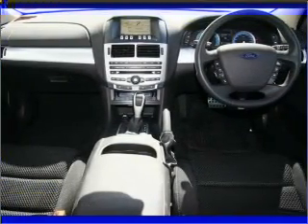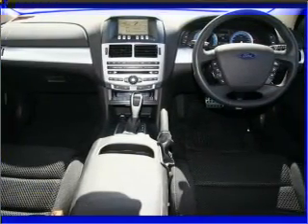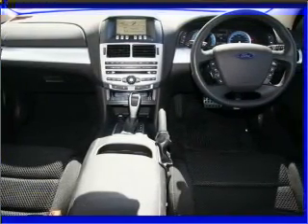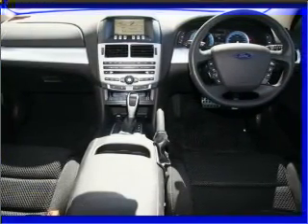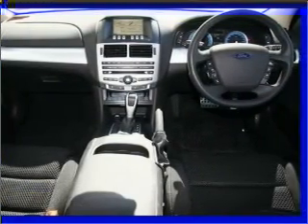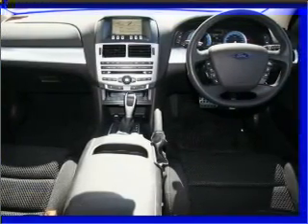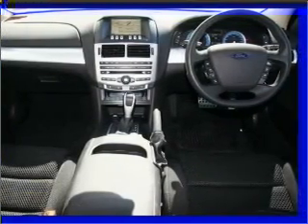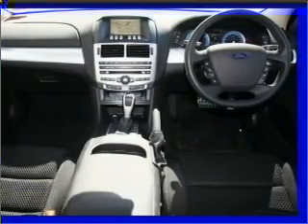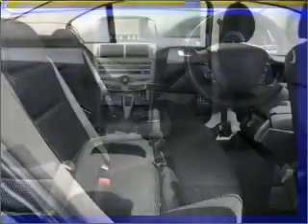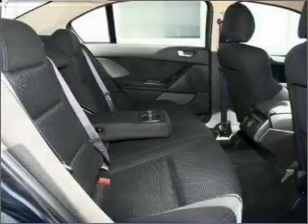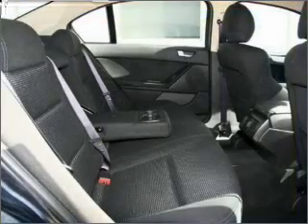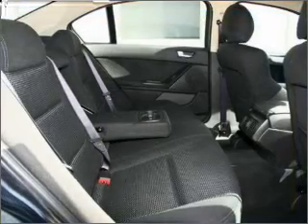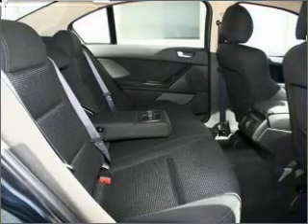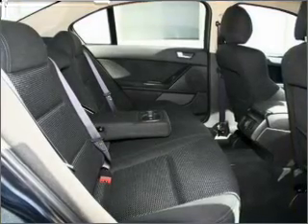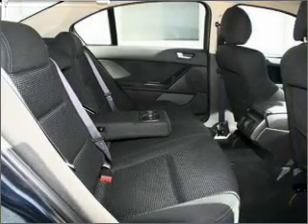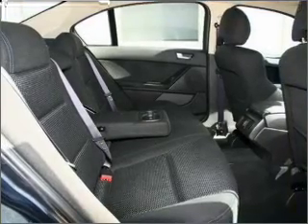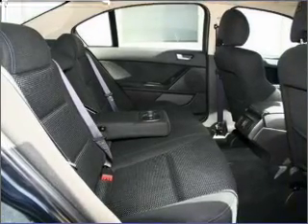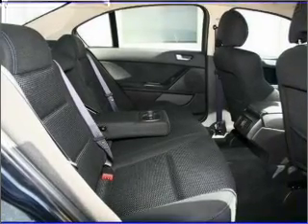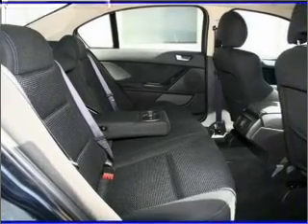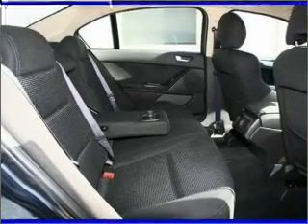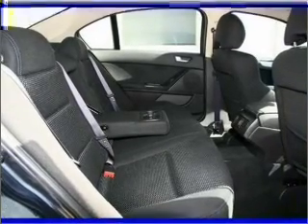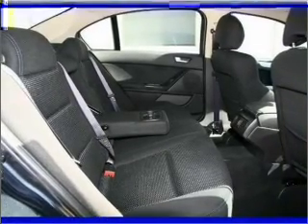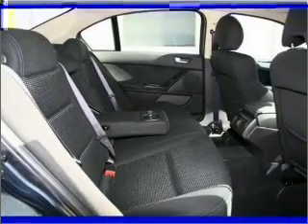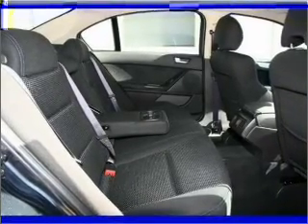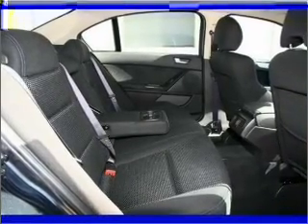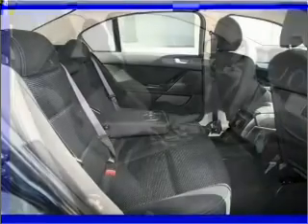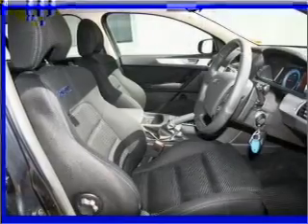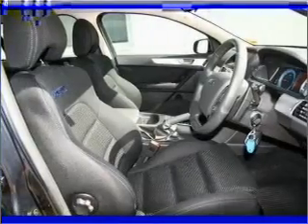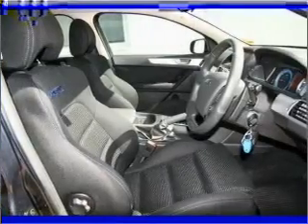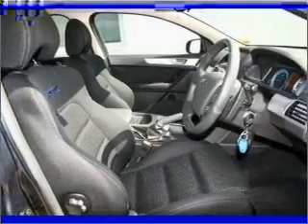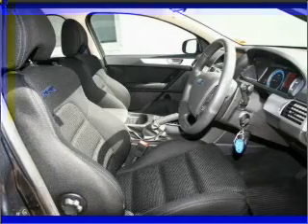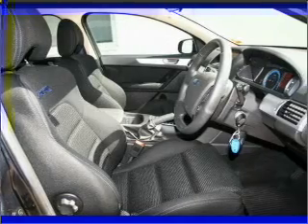Ventilated disc brakes, side airbag, stability control, an adjustable tilt steering wheel. Ride in style with the included premium wheels.